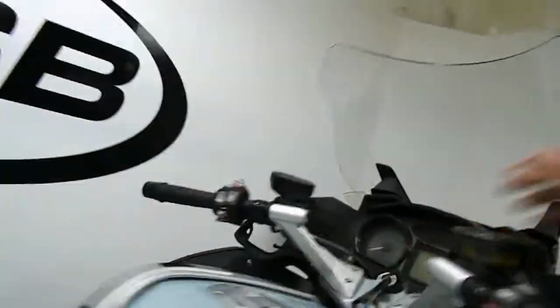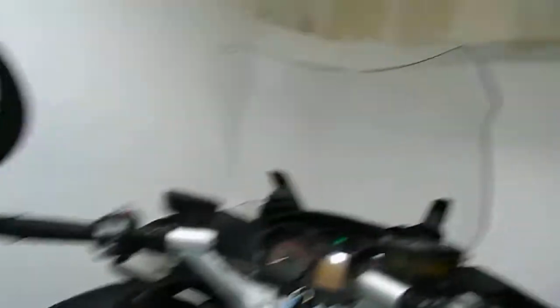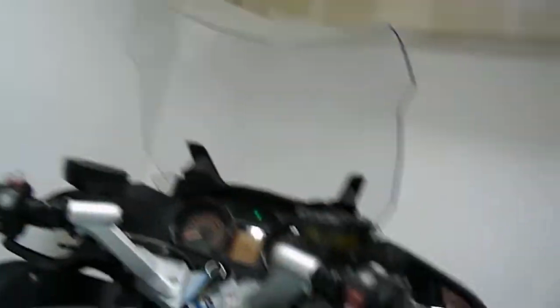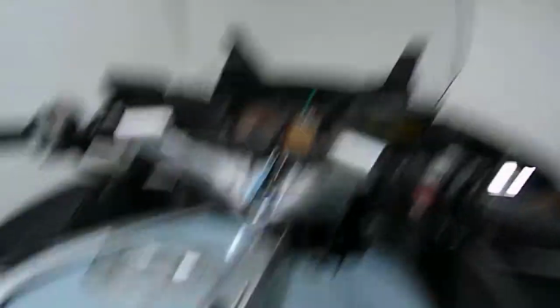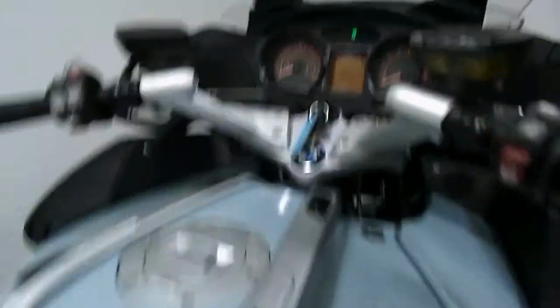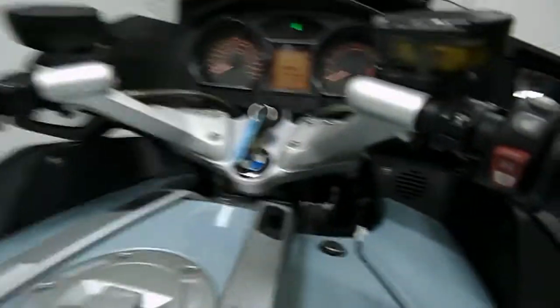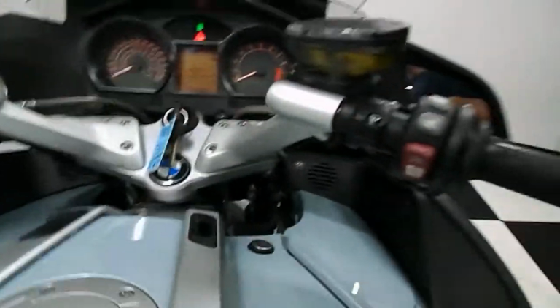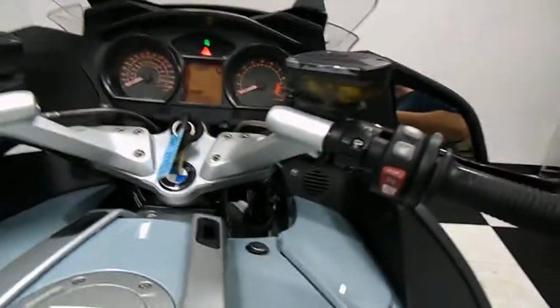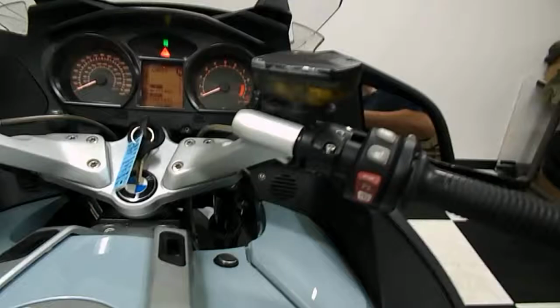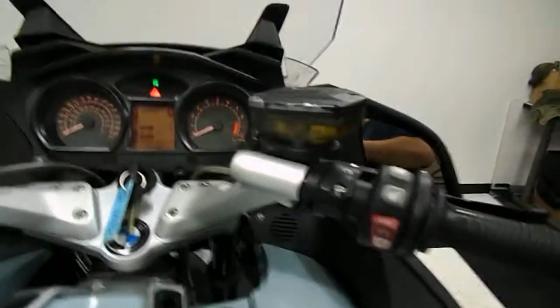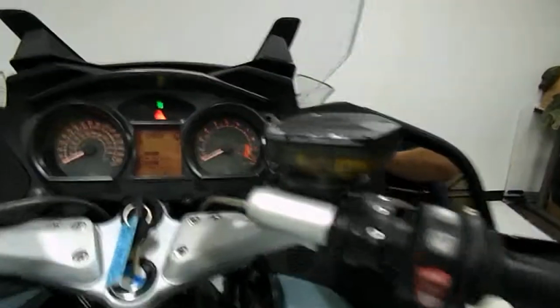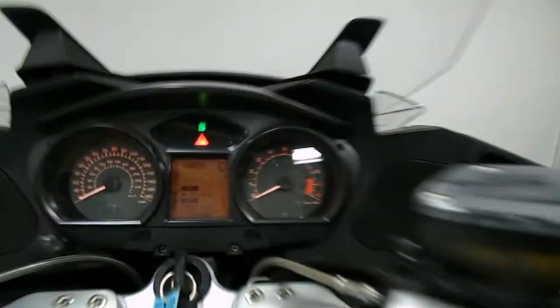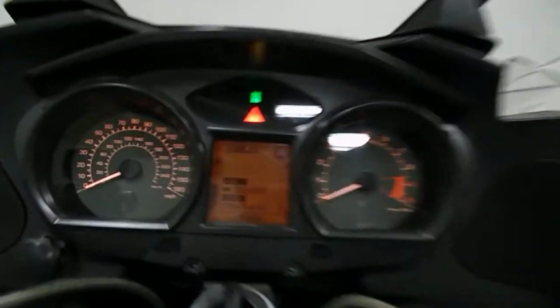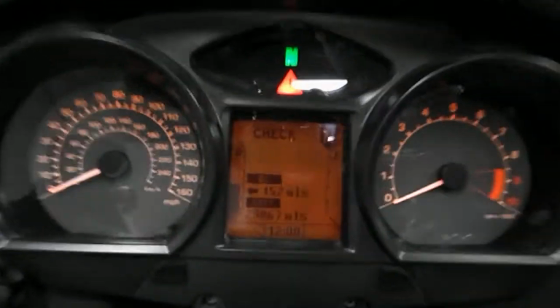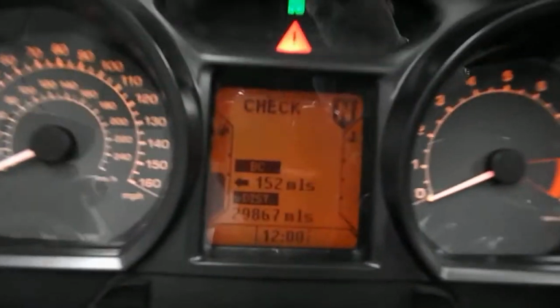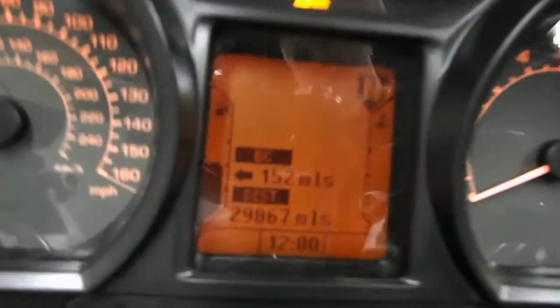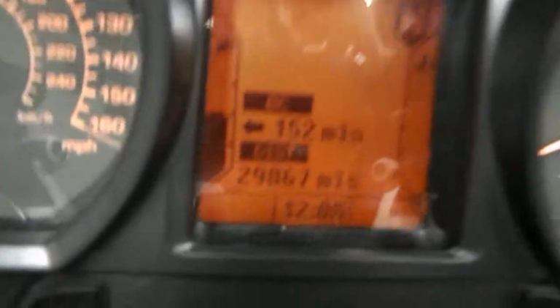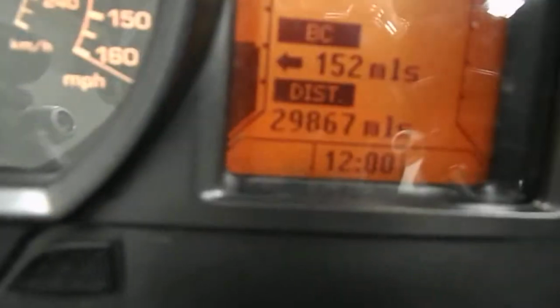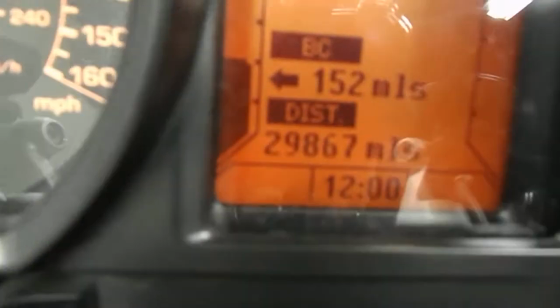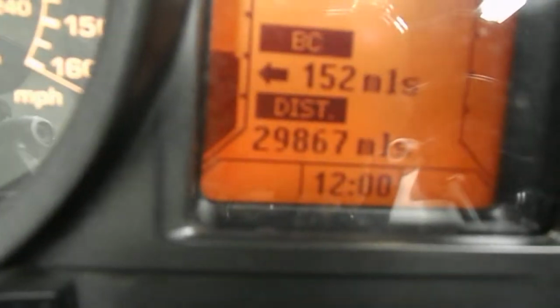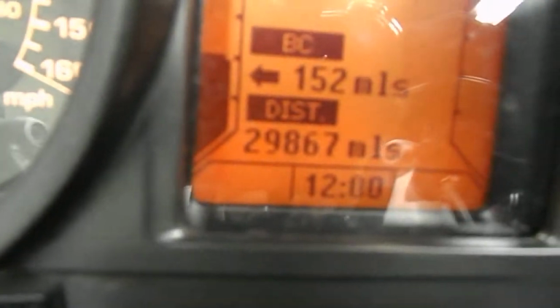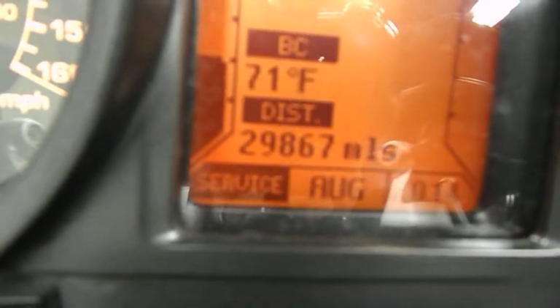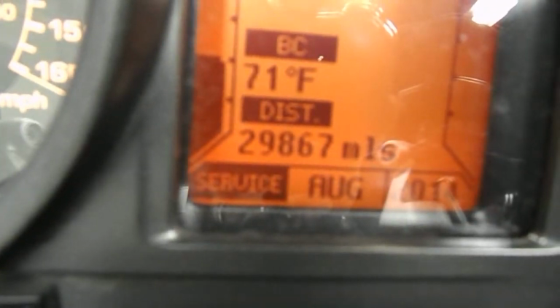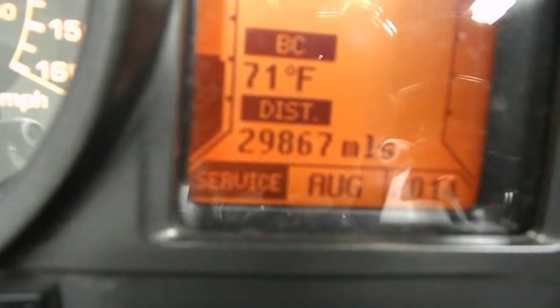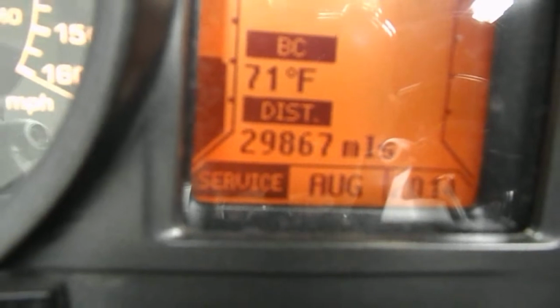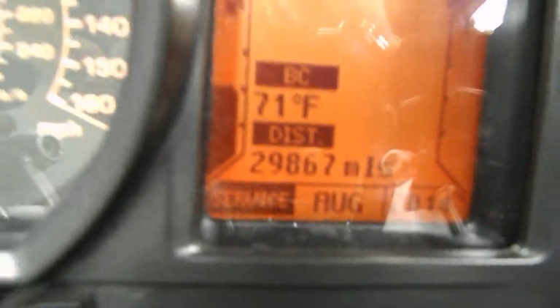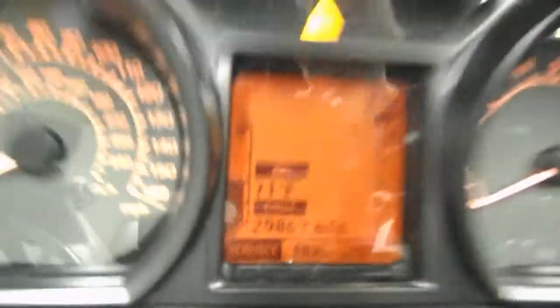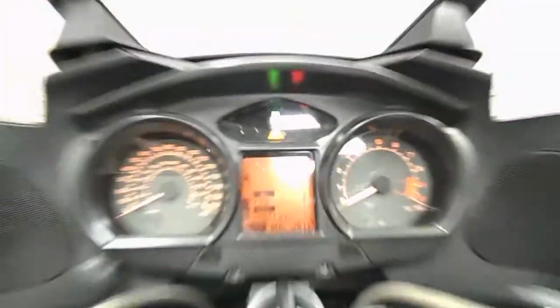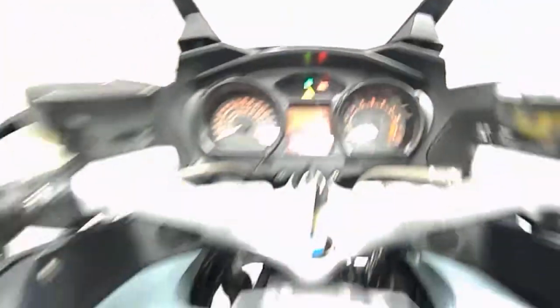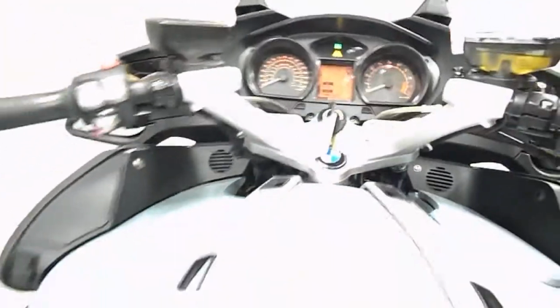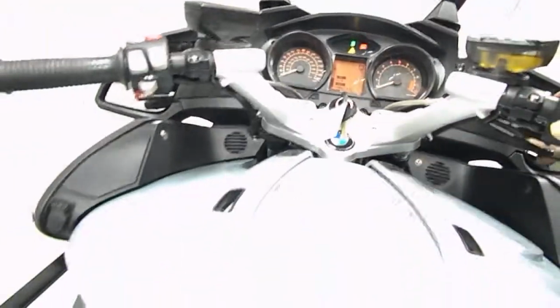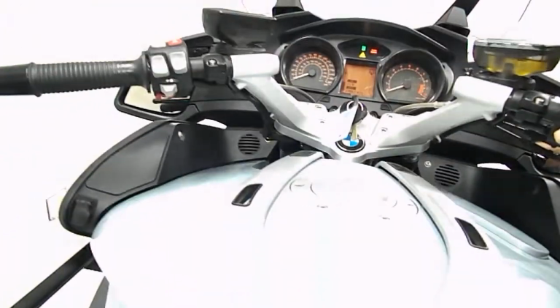This bike is pretty much all stock like I said, other than the trunk, but it comes with all of this gear. And here's the mileage: 29,867.